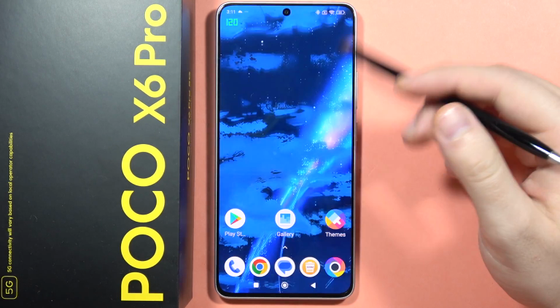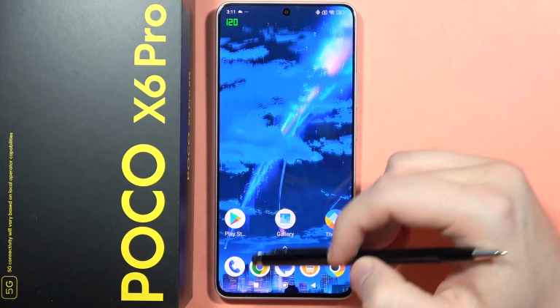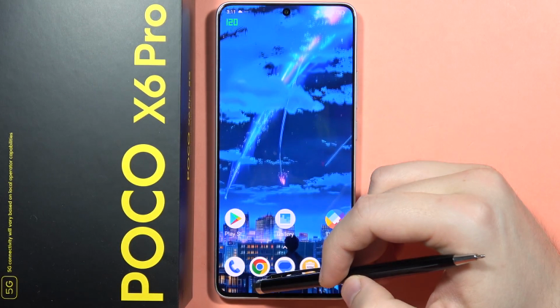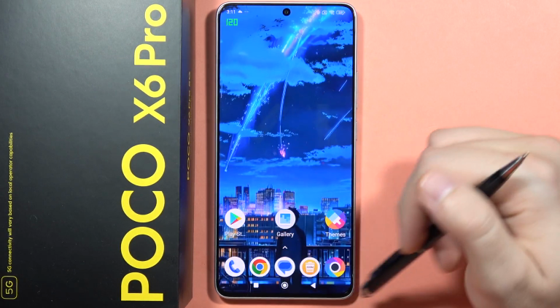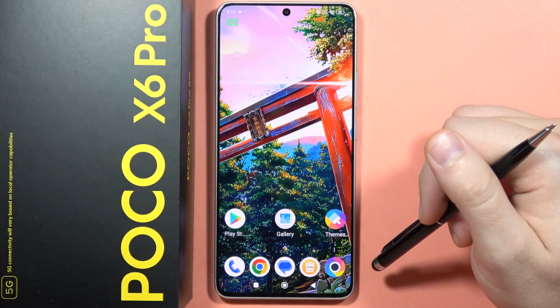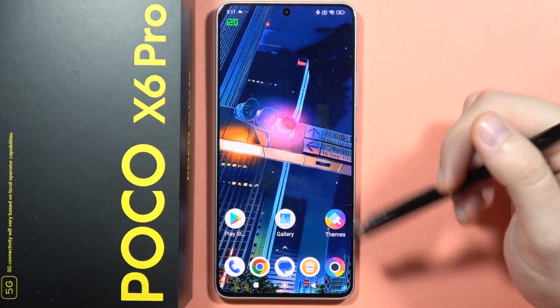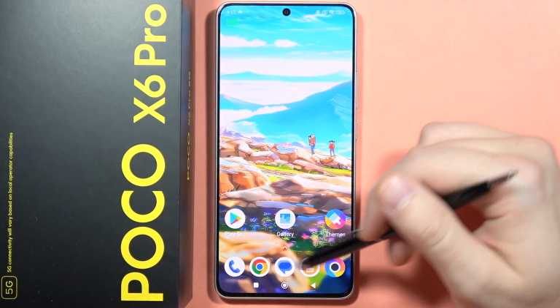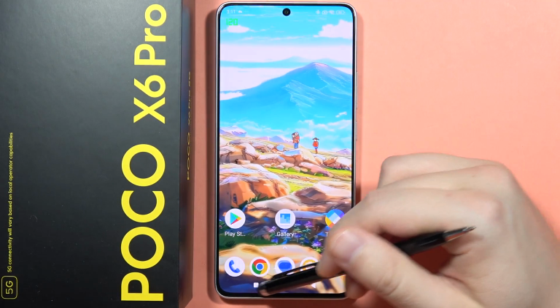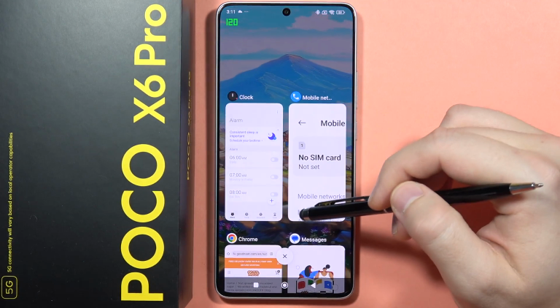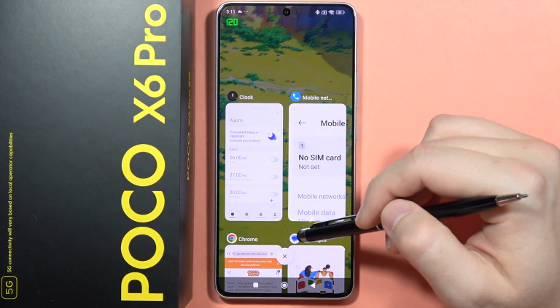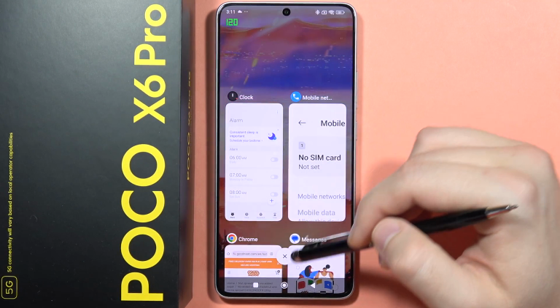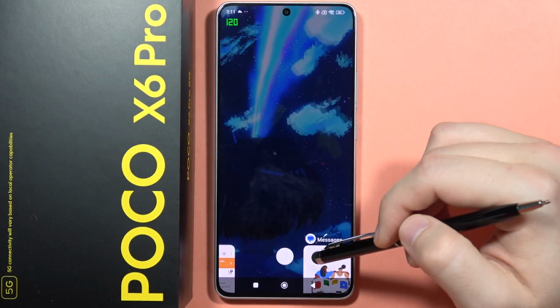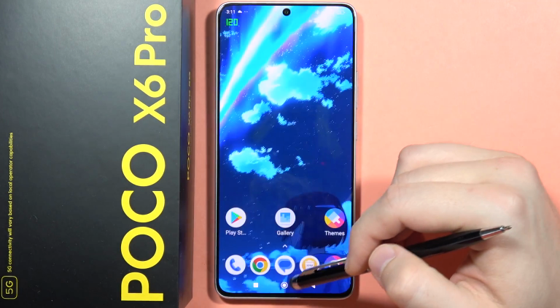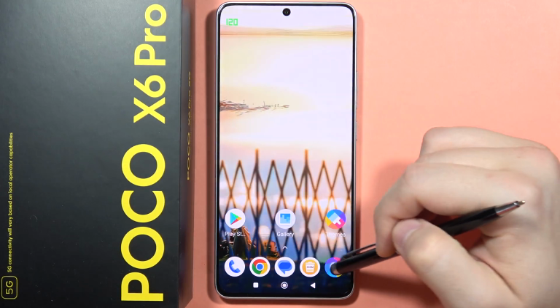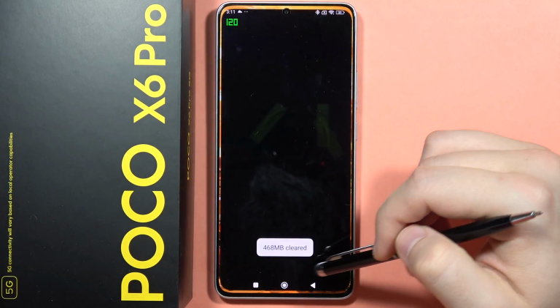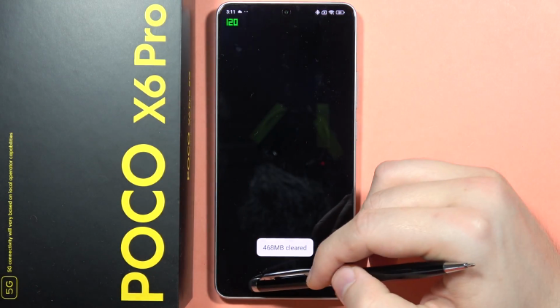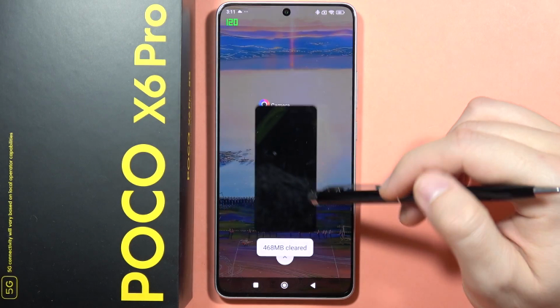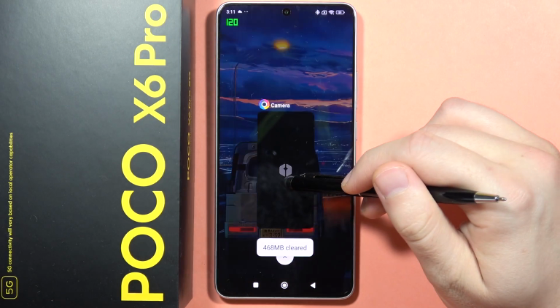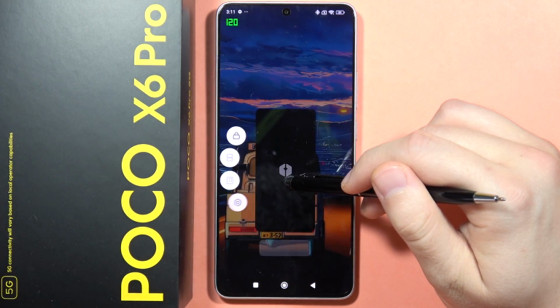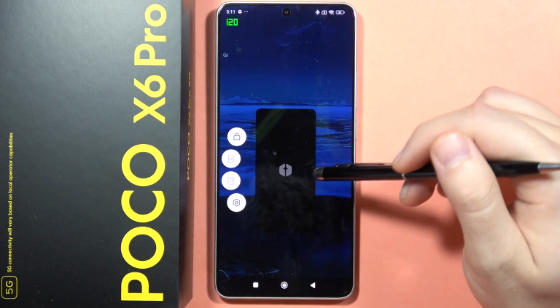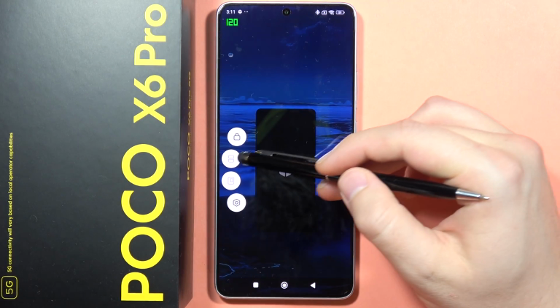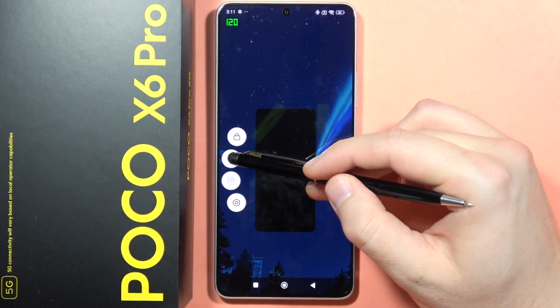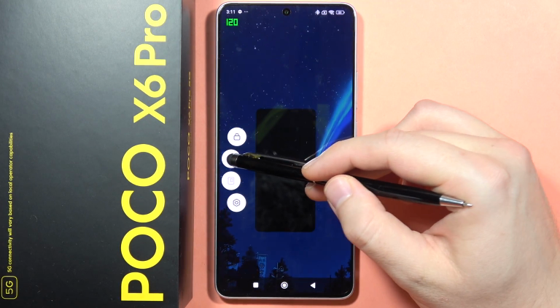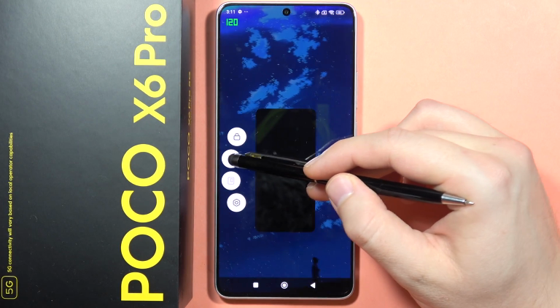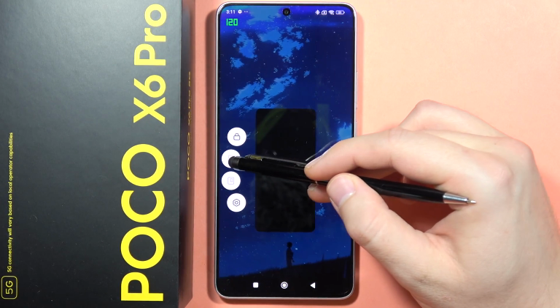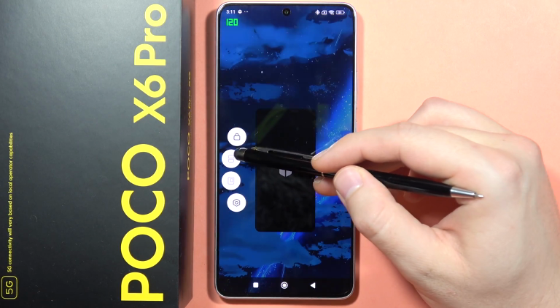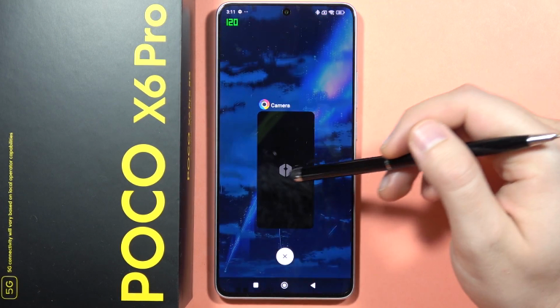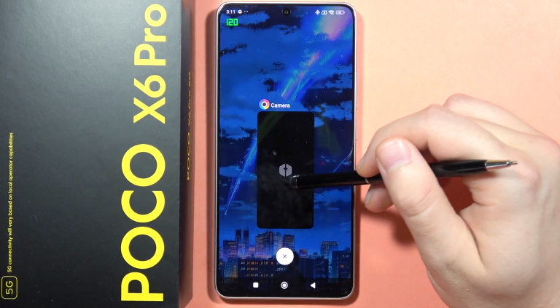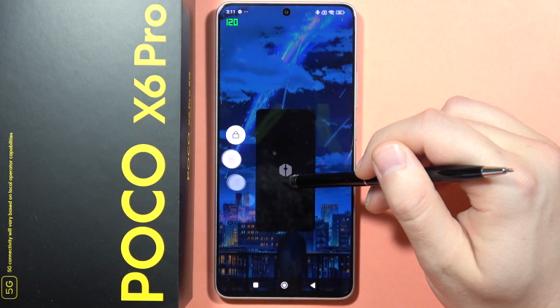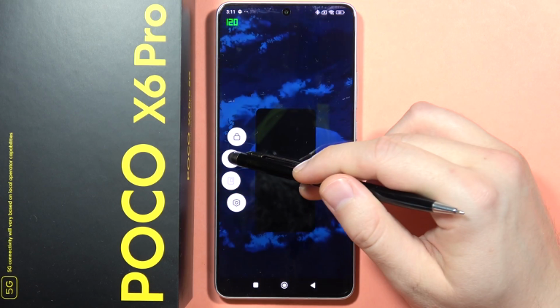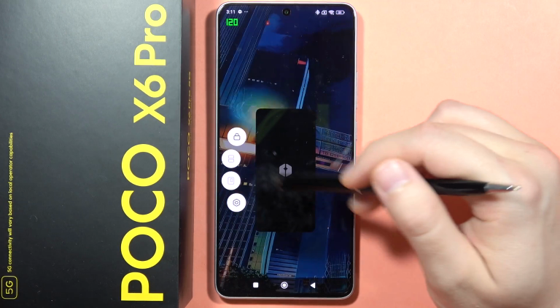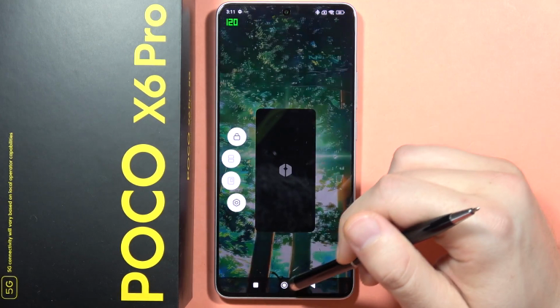And you have to remember that not every application actually supports this function. So if I want to open, for example, the camera, it probably doesn't work. As you can see now, this split screen mode is not activated, because this application is actually not supporting this mode.